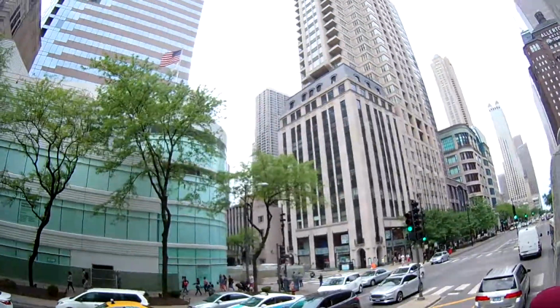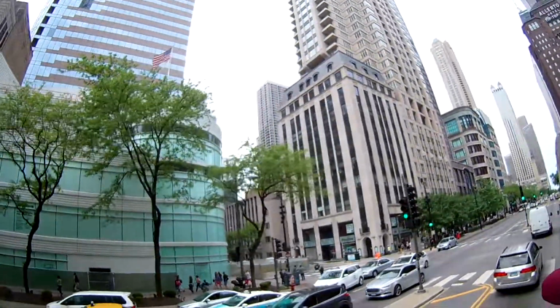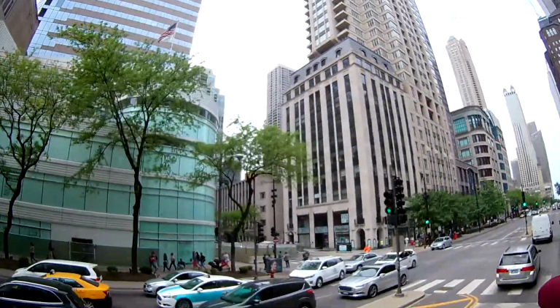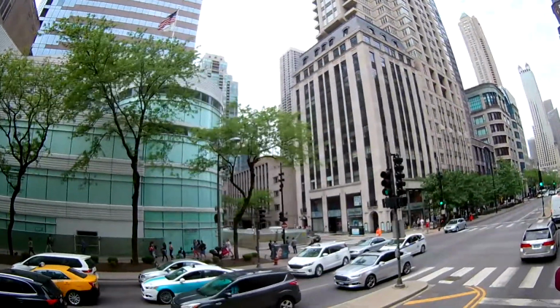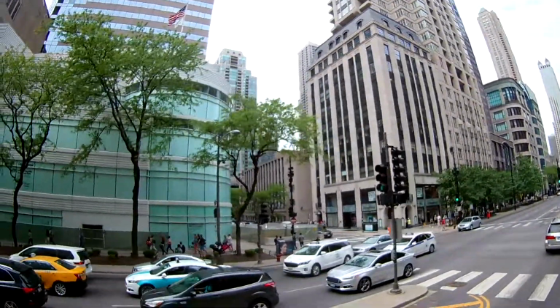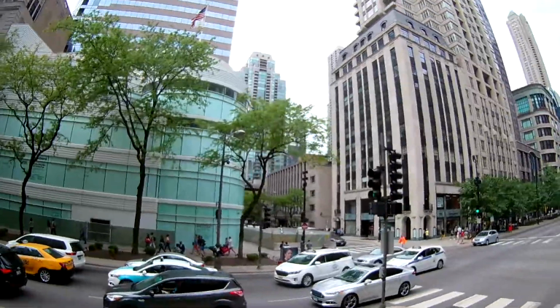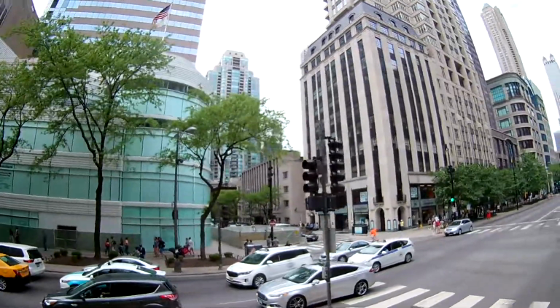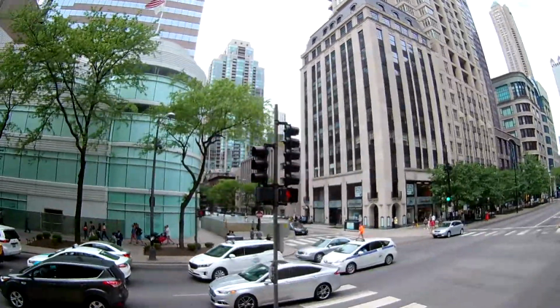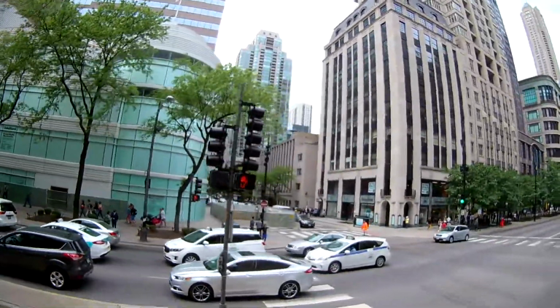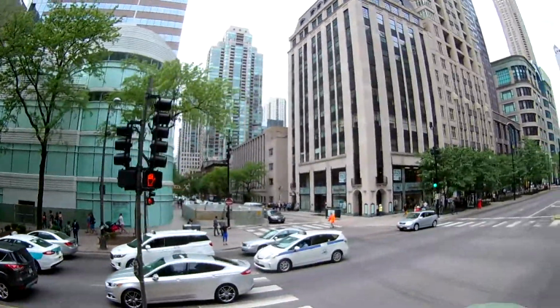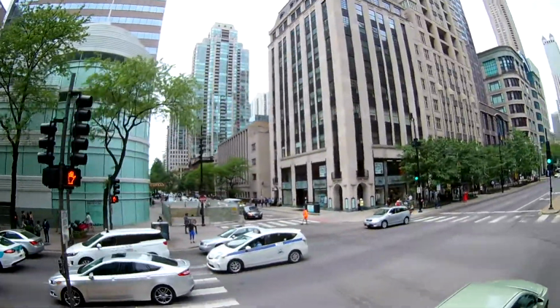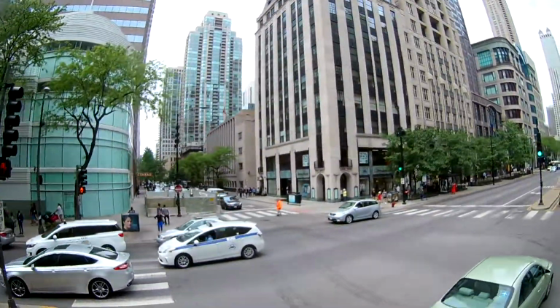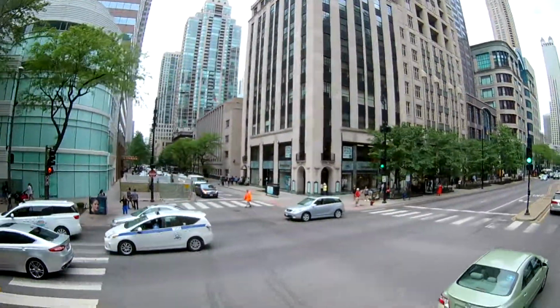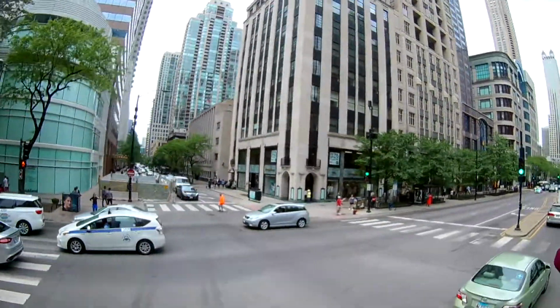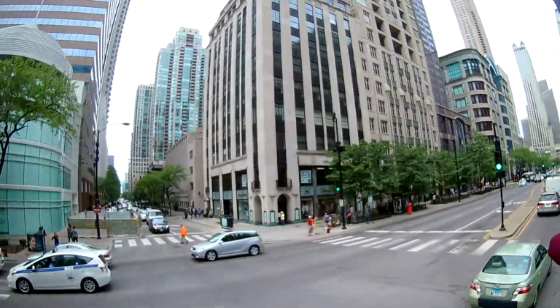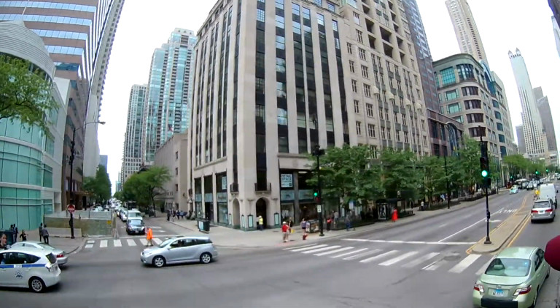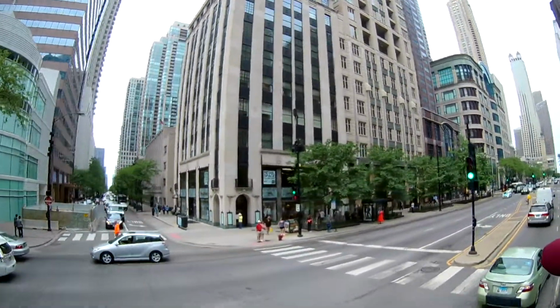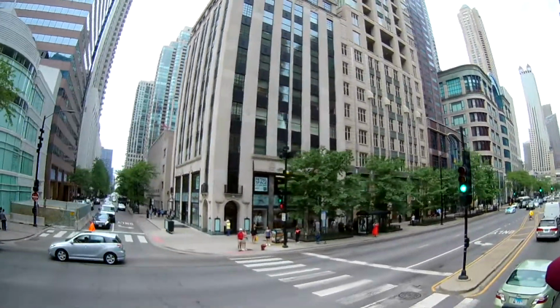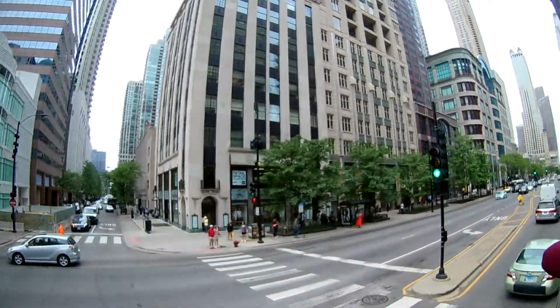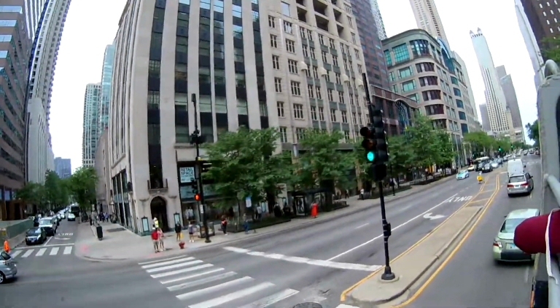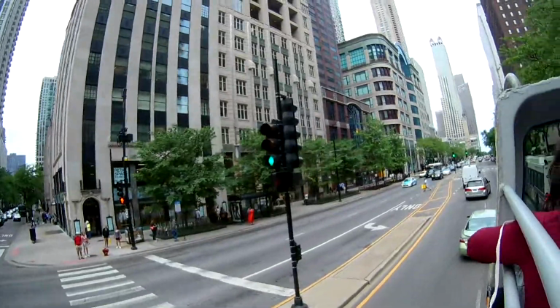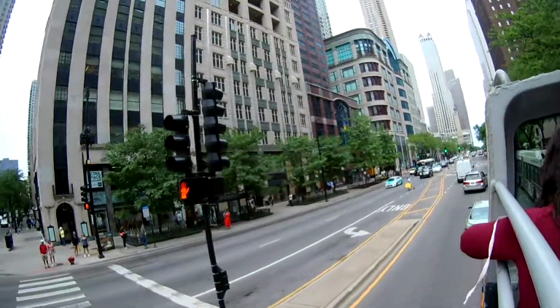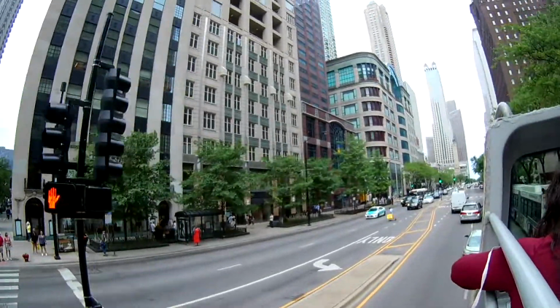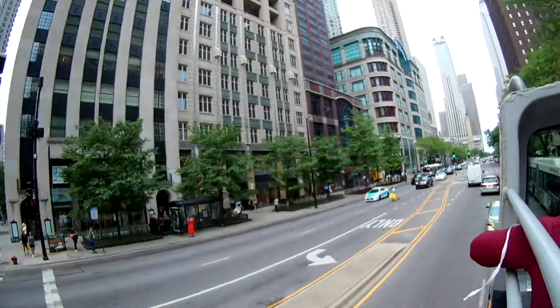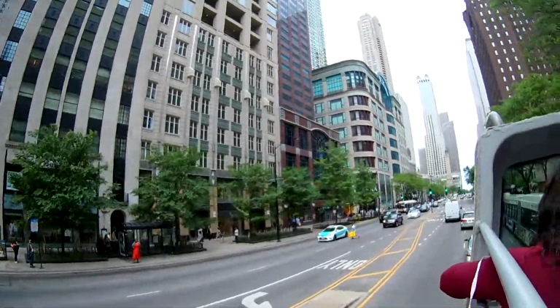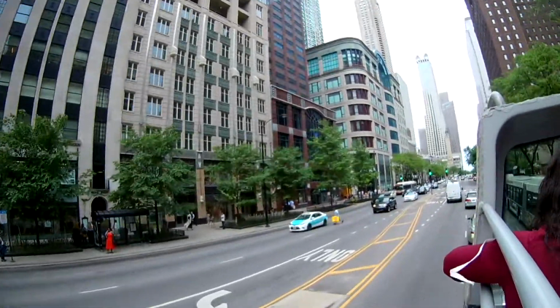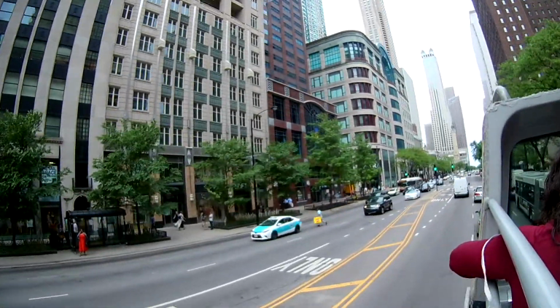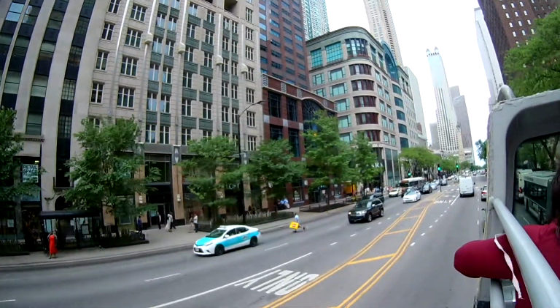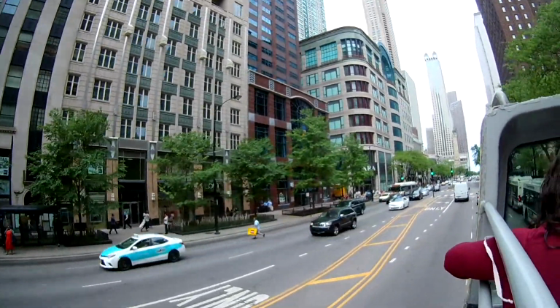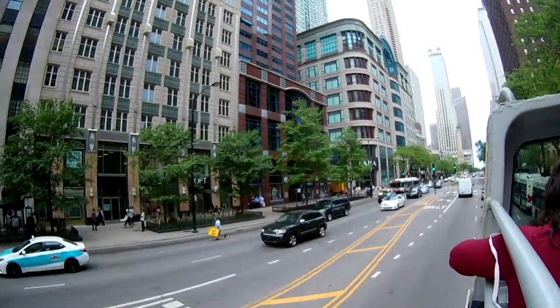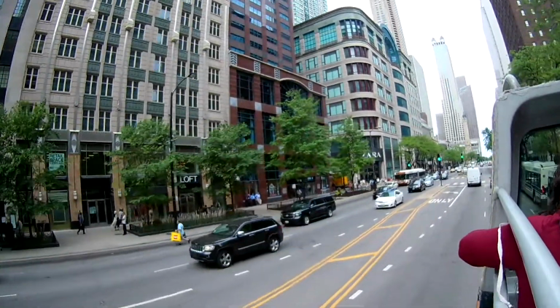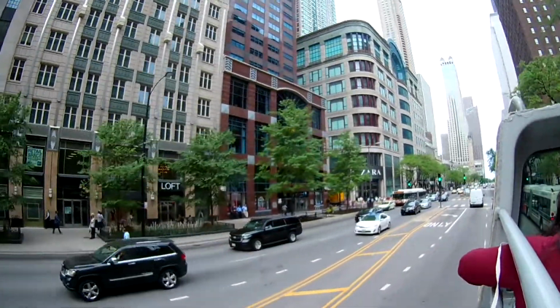If you're a Chicago Cubs fan, on the right side you have the Cubs store — Cubs Steve's store — and the Nike store also on the right side.